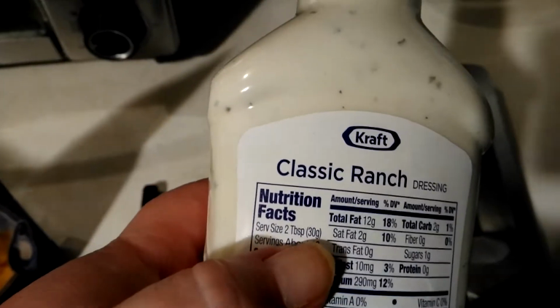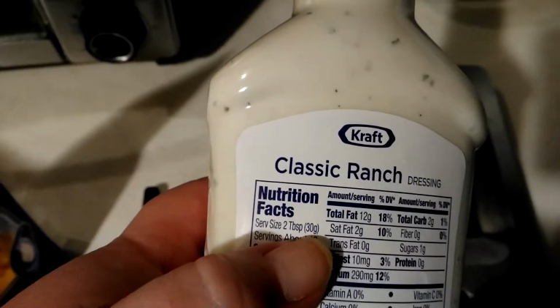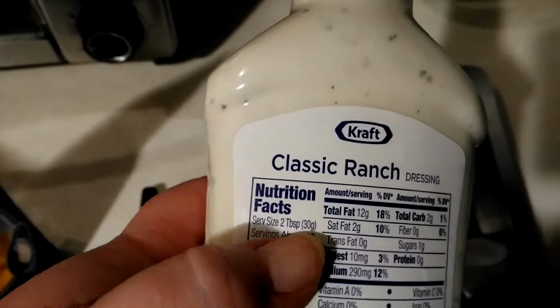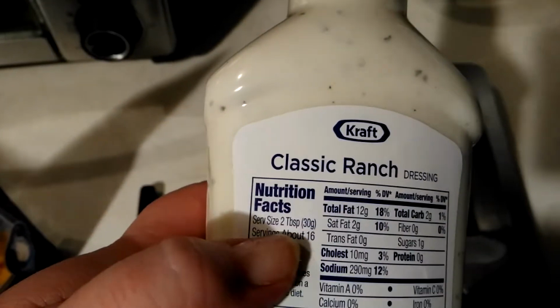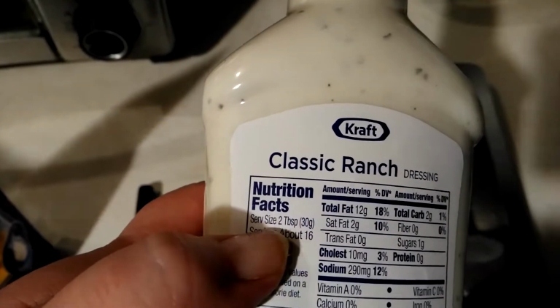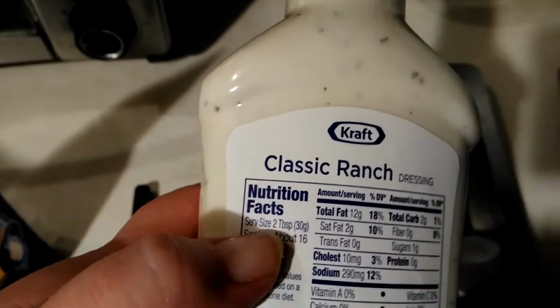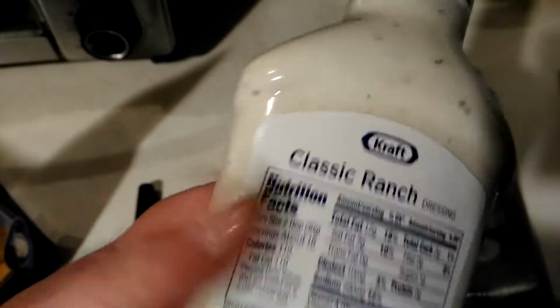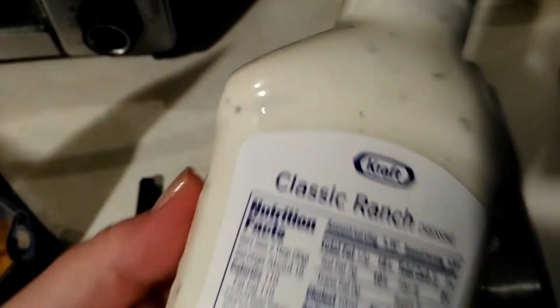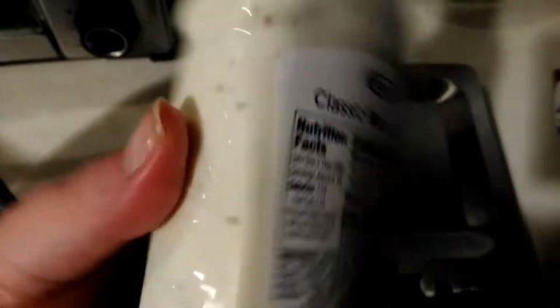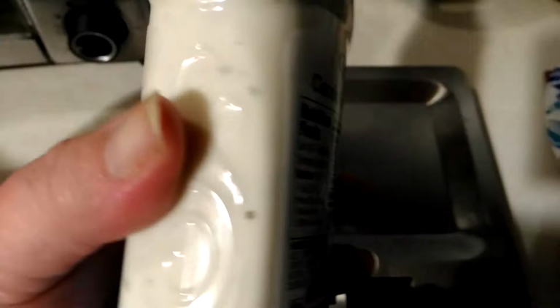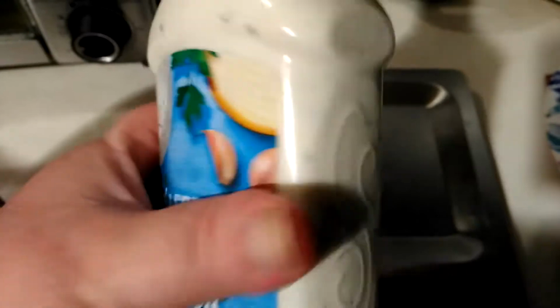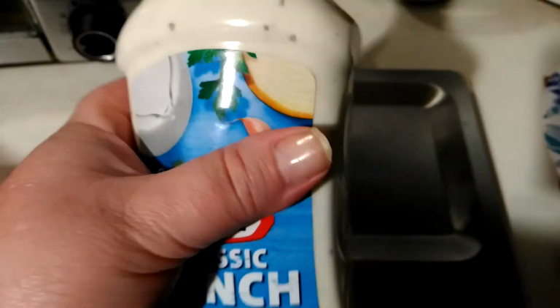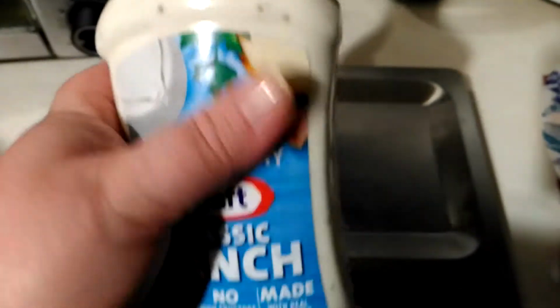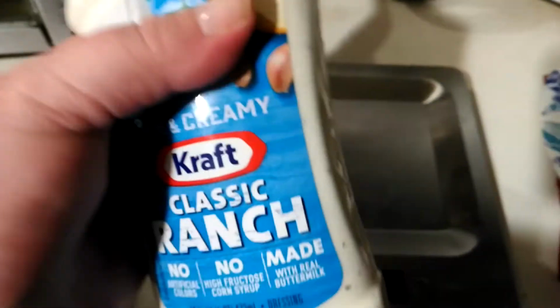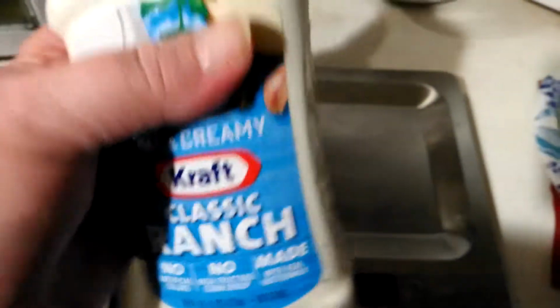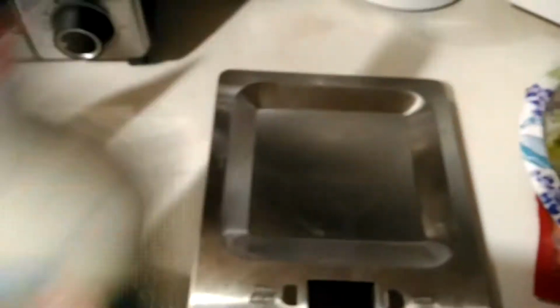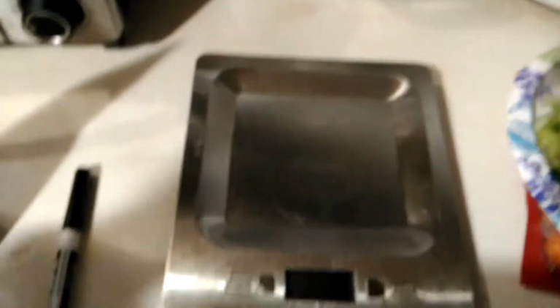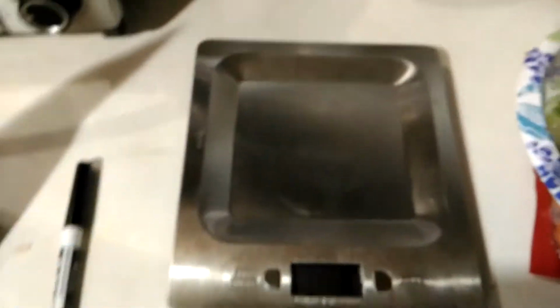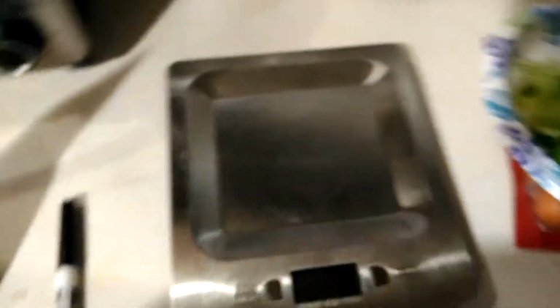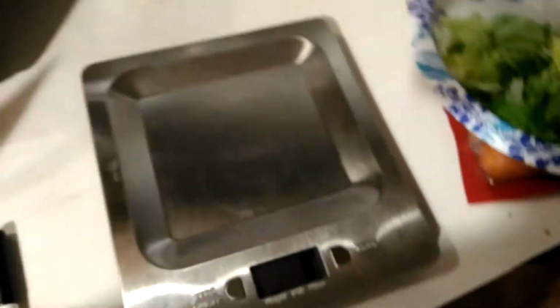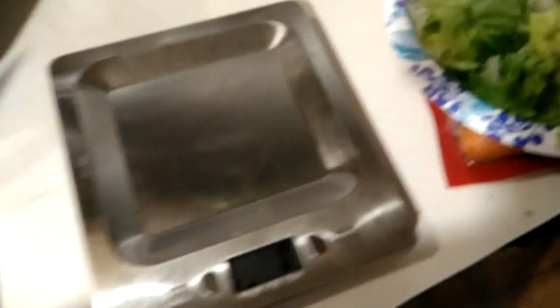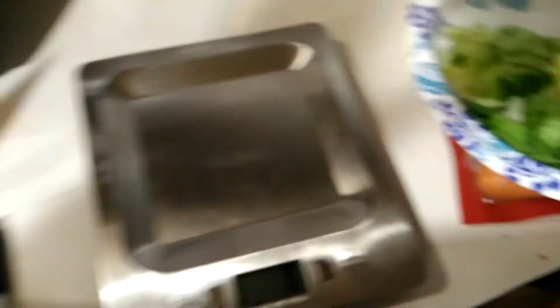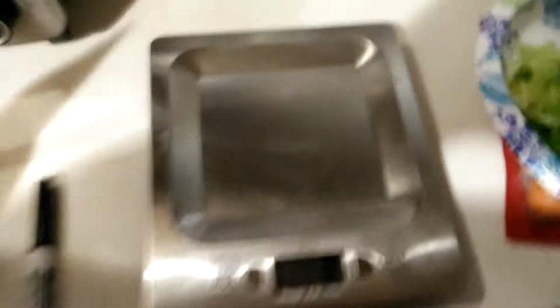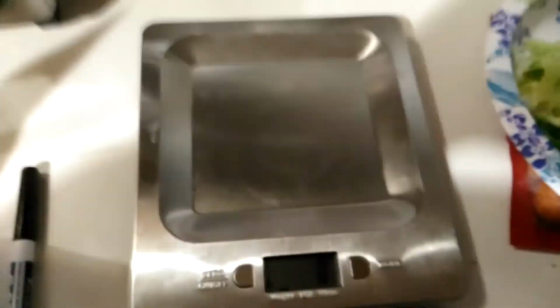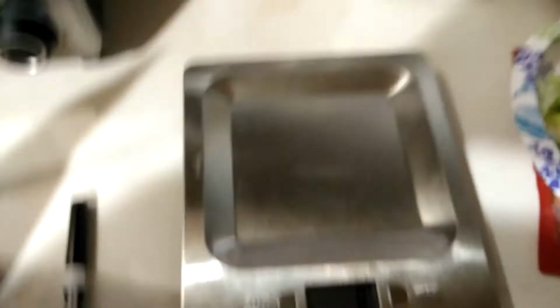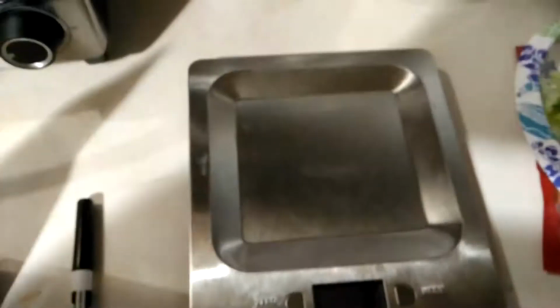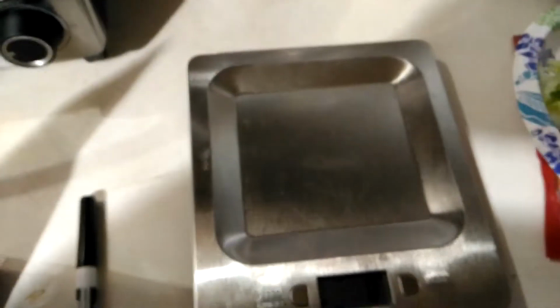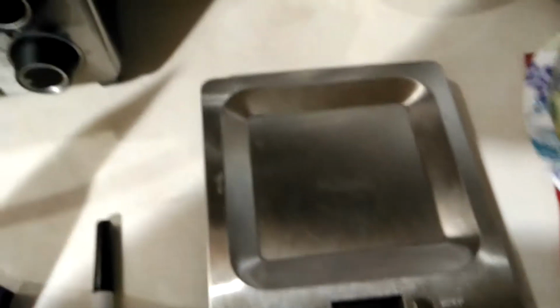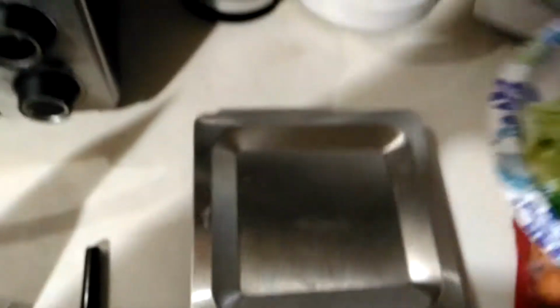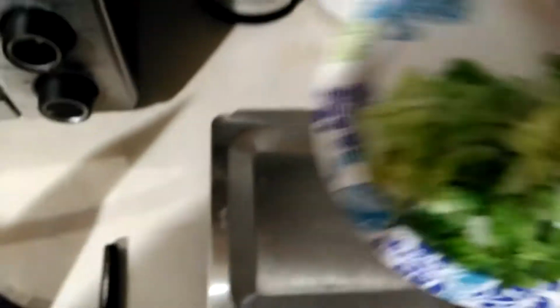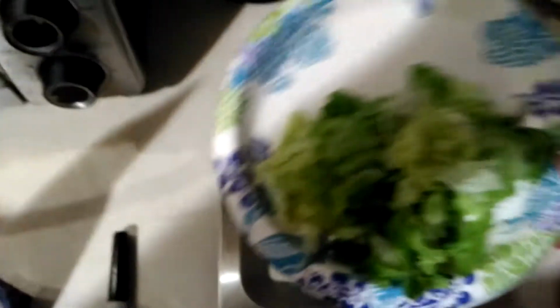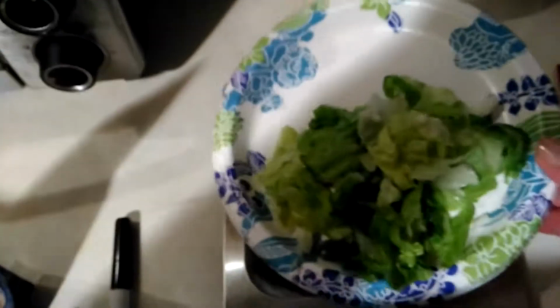This one is 30 grams per 2 tablespoons, so that's not too bad. Remember, your plate weighs something — I happen to know these plates weigh 12 grams.